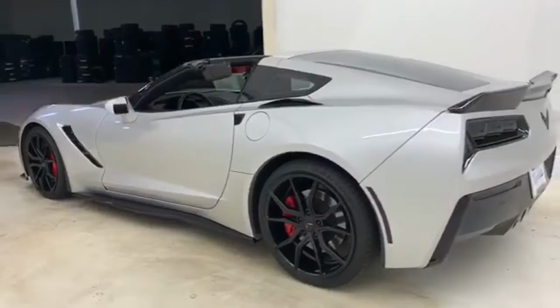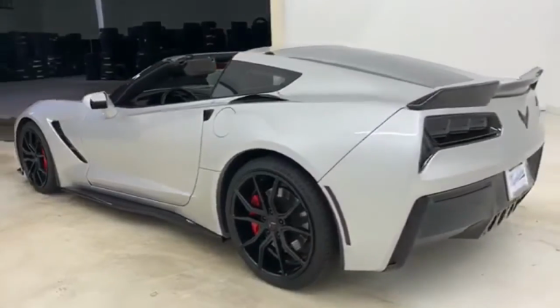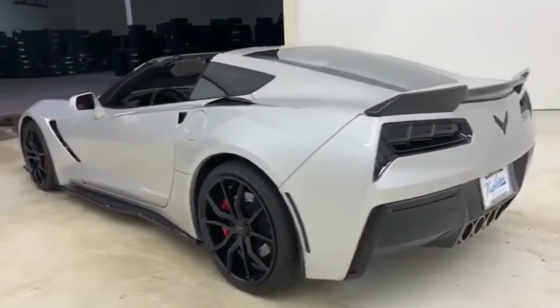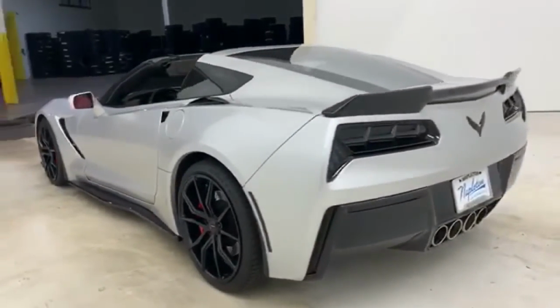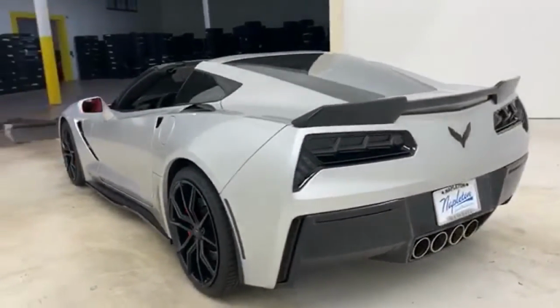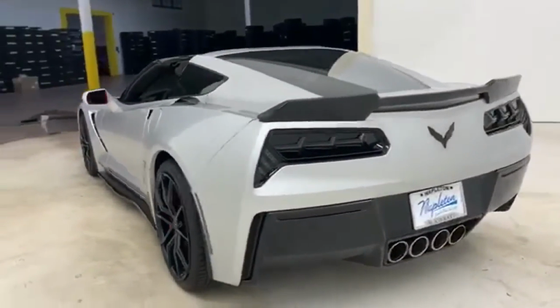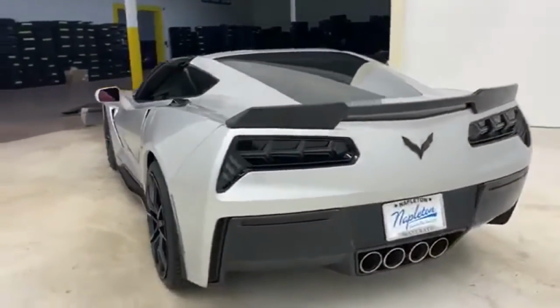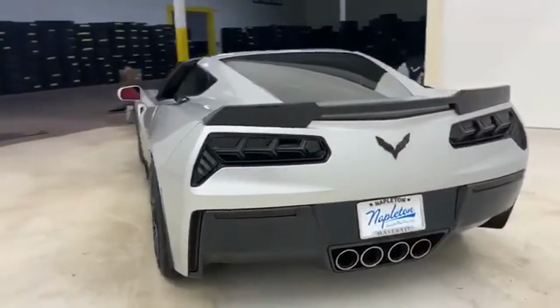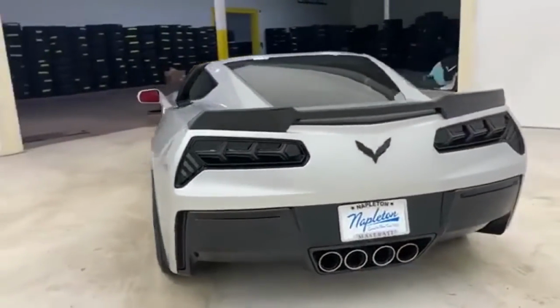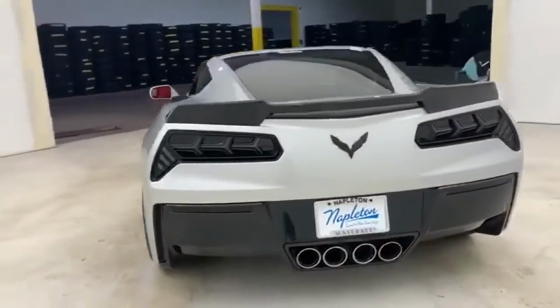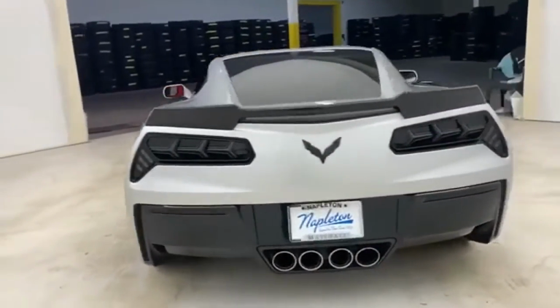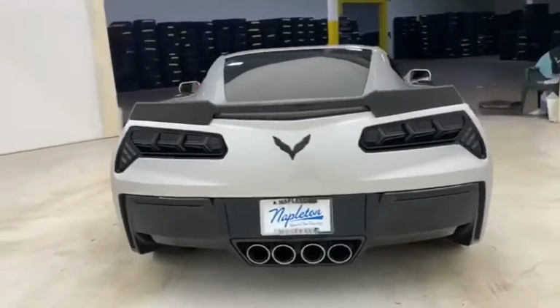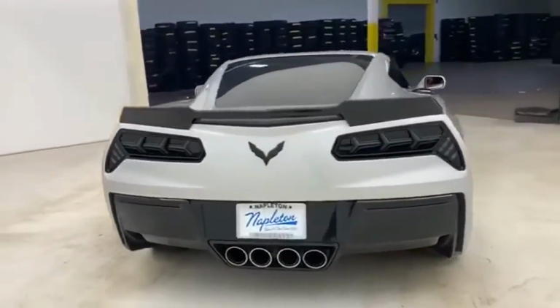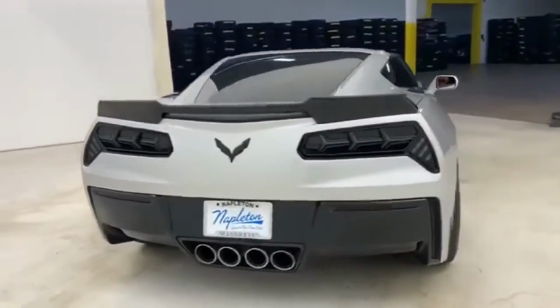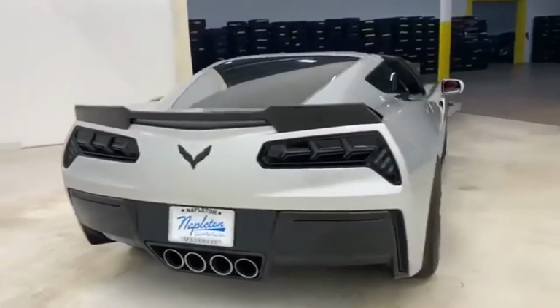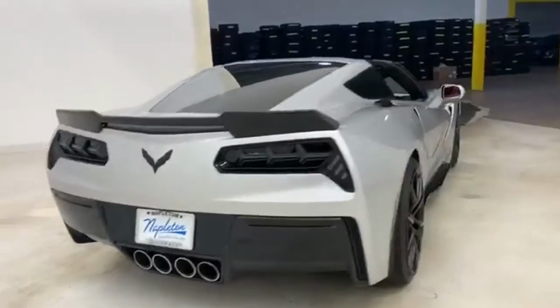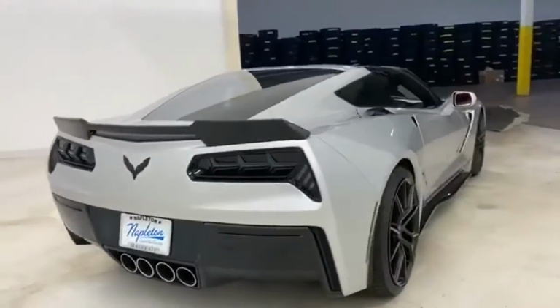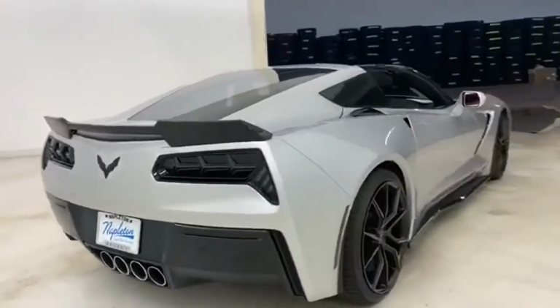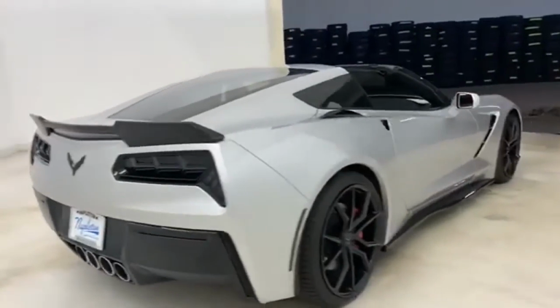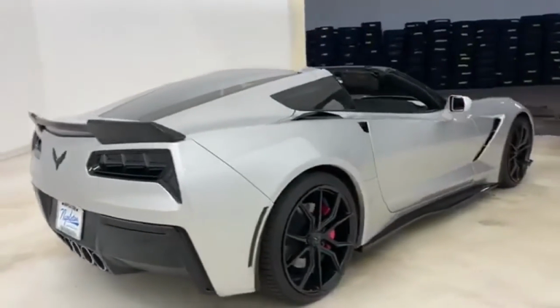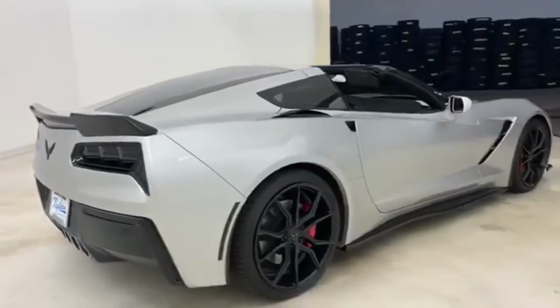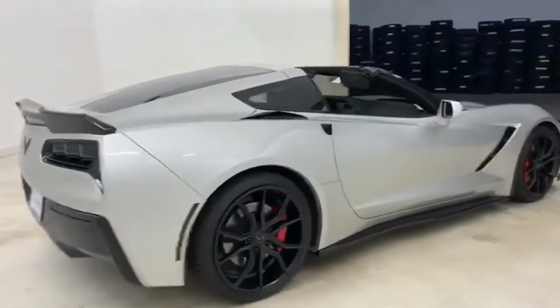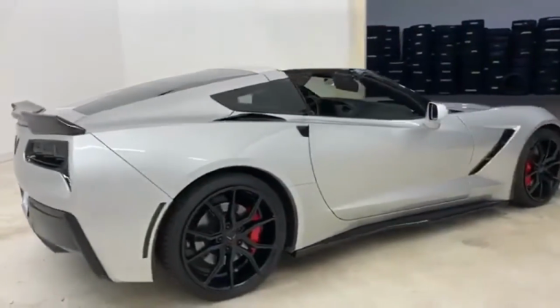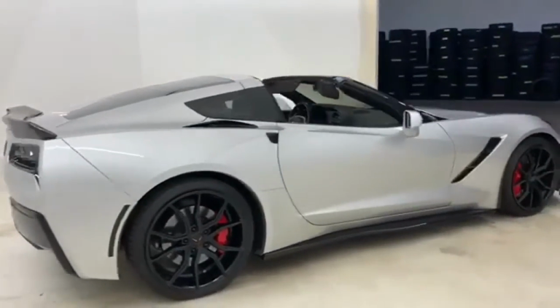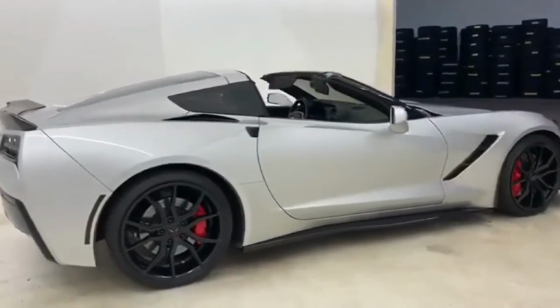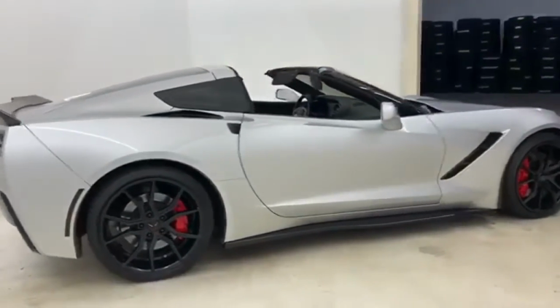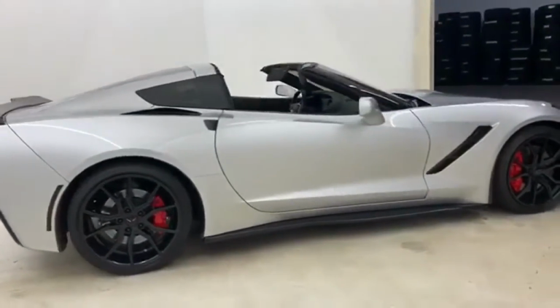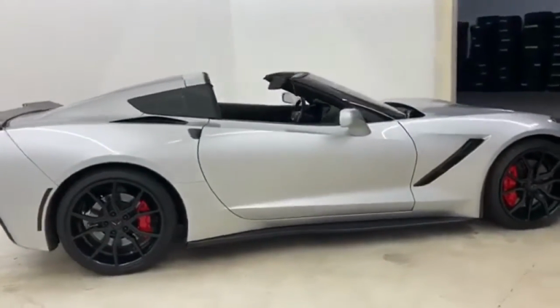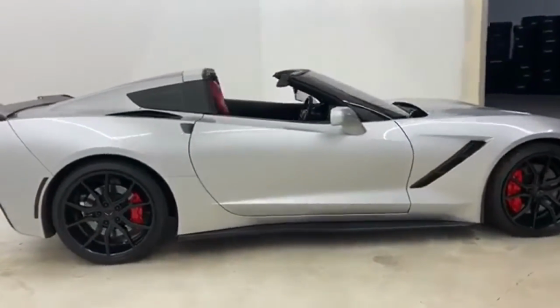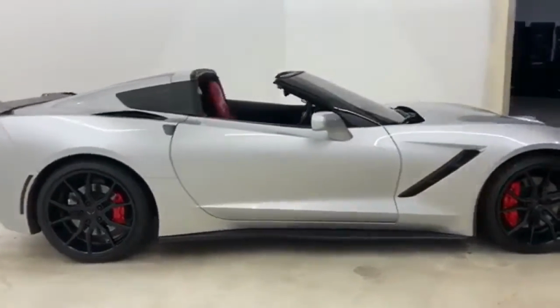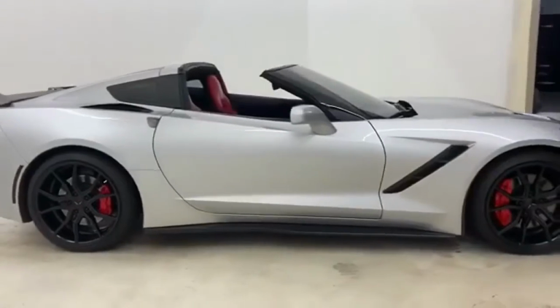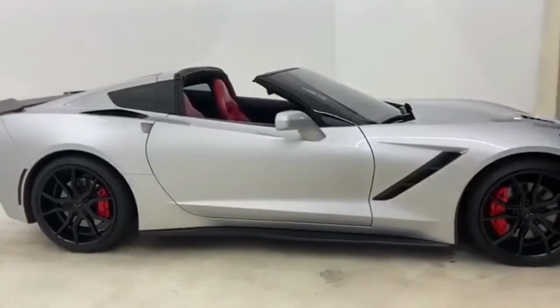It comes with all the amenities you need: manual transmission, rear-wheel drive, dual-mode exhaust system, Targa sunroof, integrated navigation system, doors and push-button start proximity key.